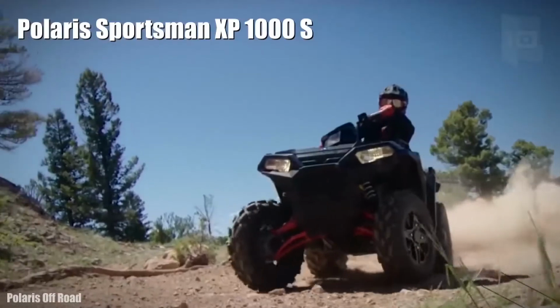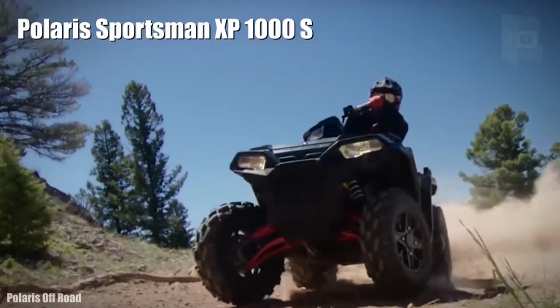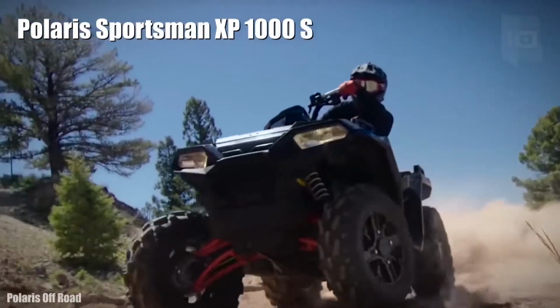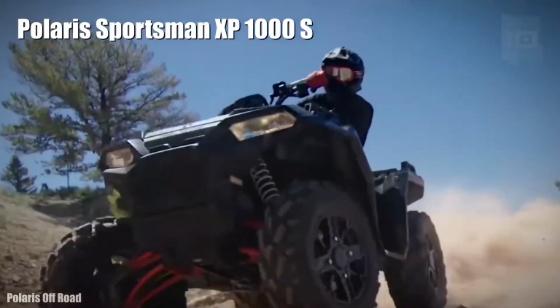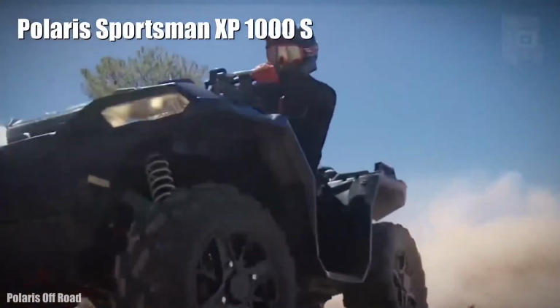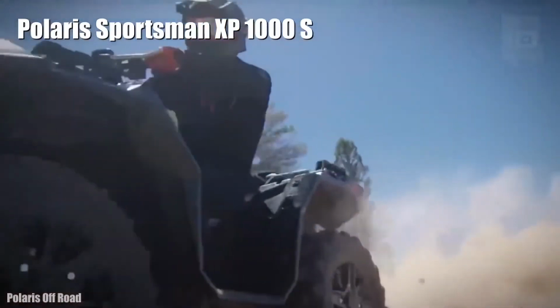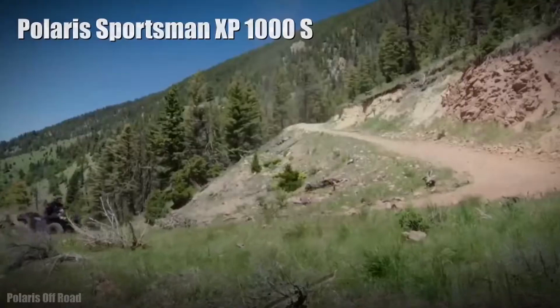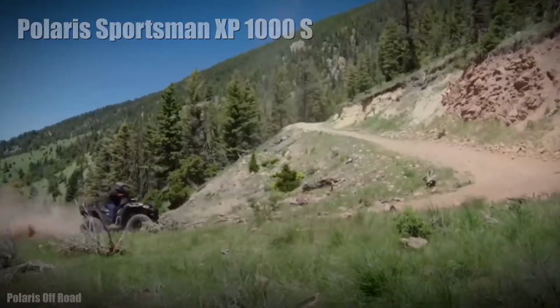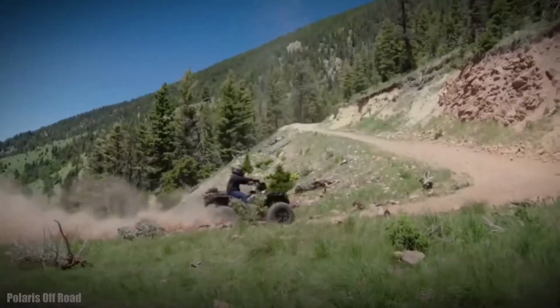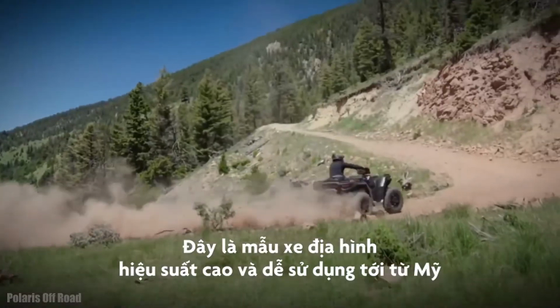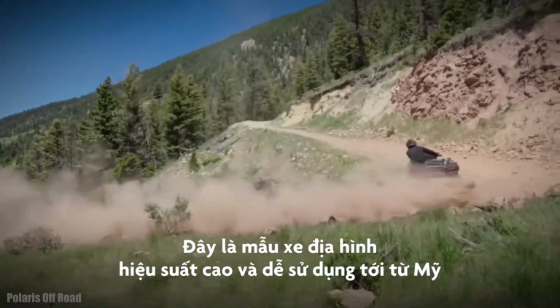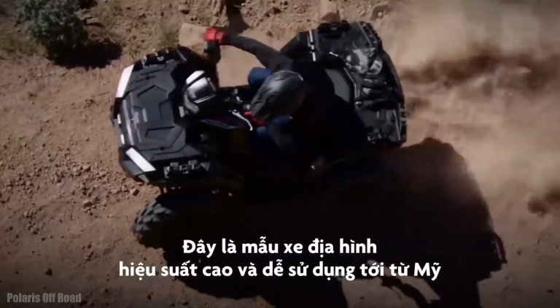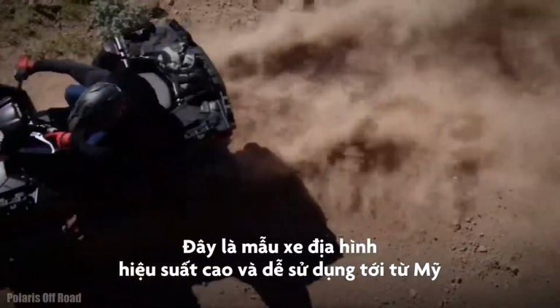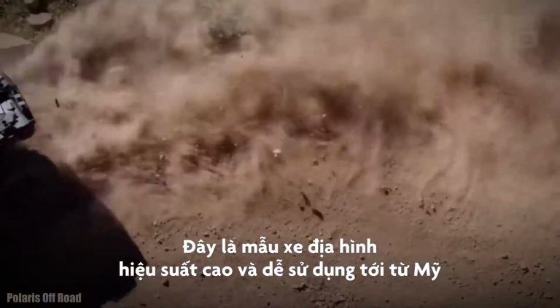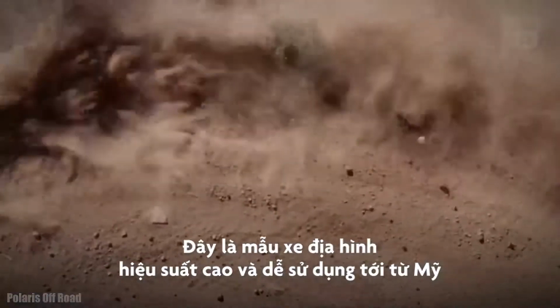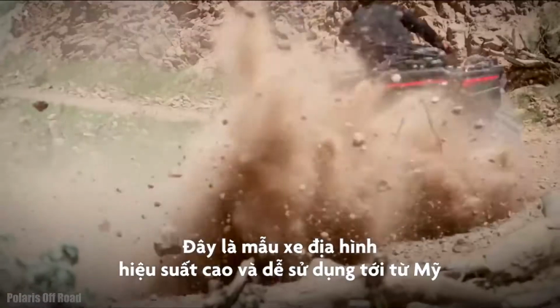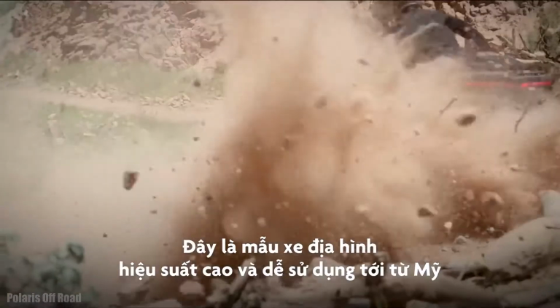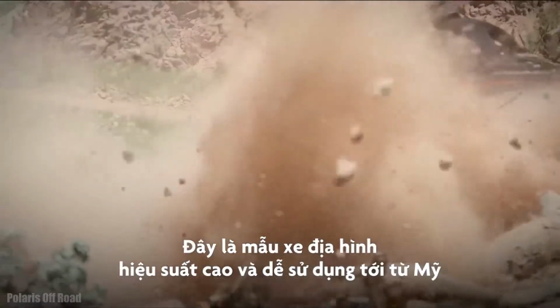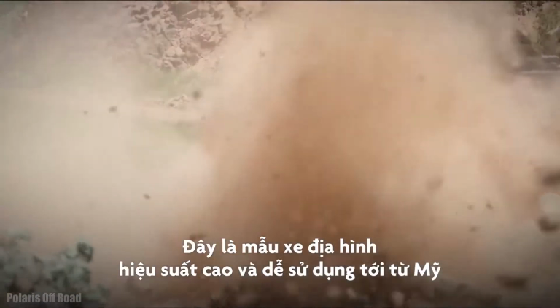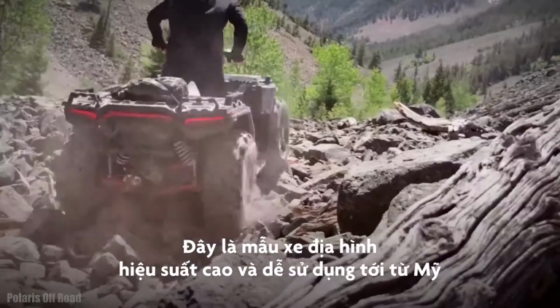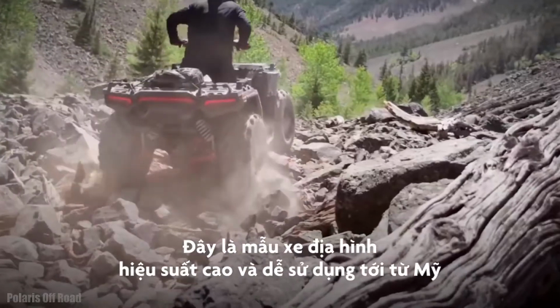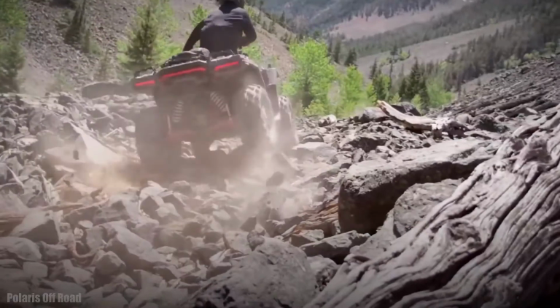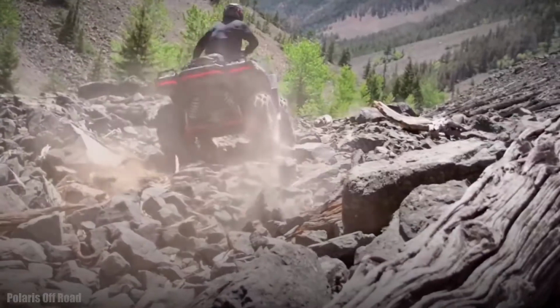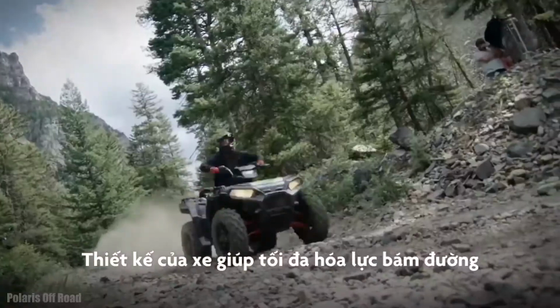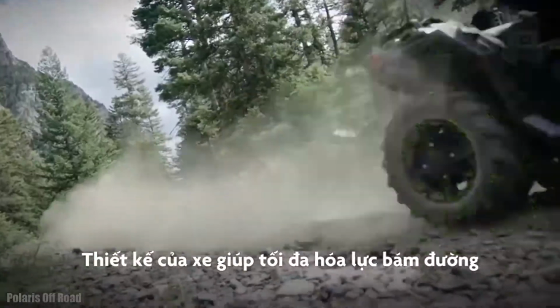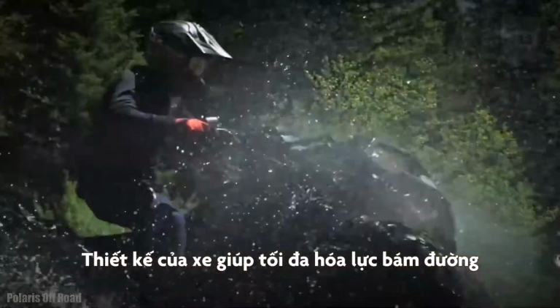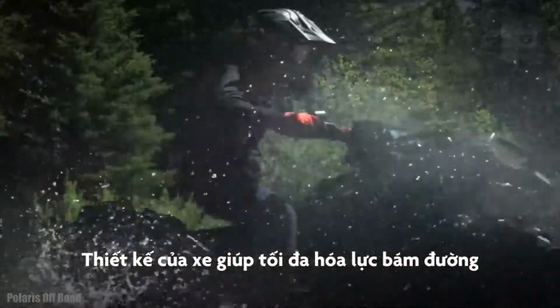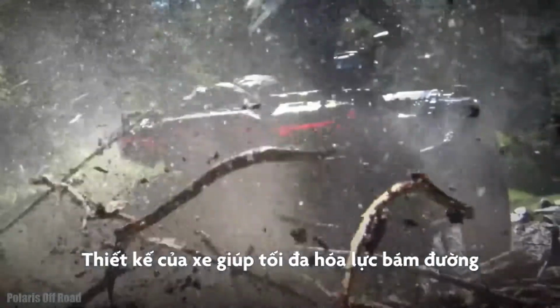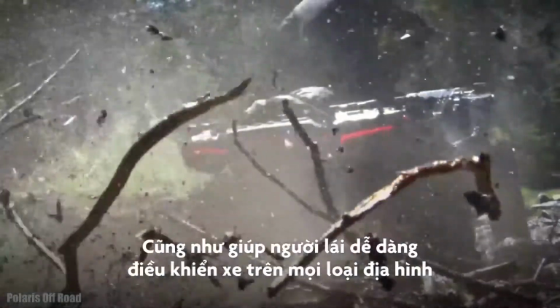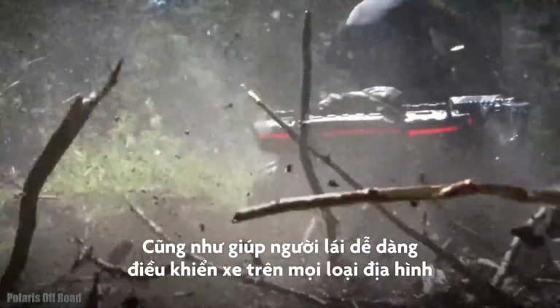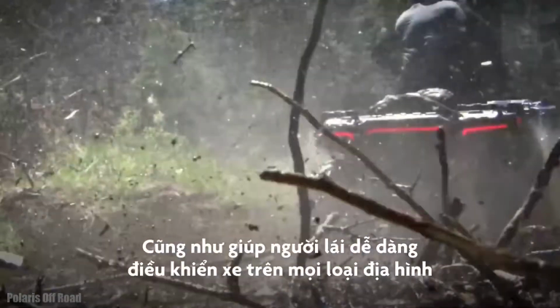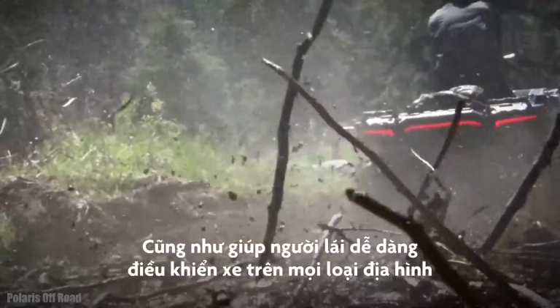Polaris Sportsman XP 1000. It is a highly efficient and maneuverable vehicle that has been manufactured in the United States. It is designed to provide maximum grip and control on any terrain.